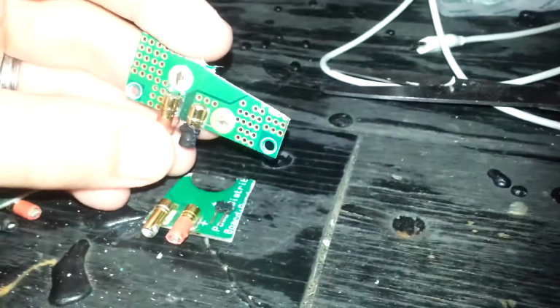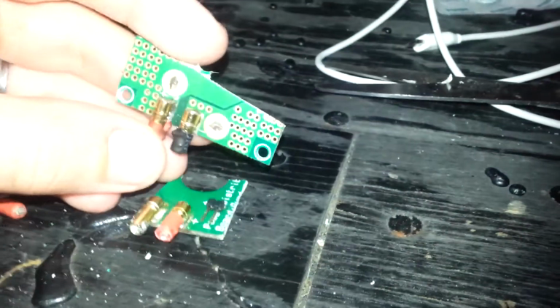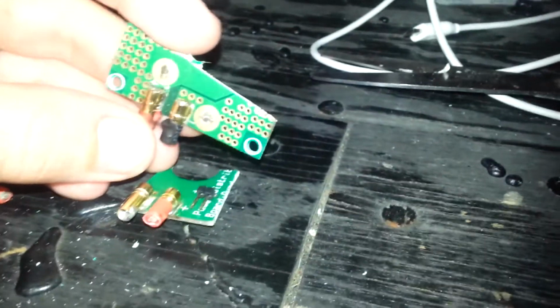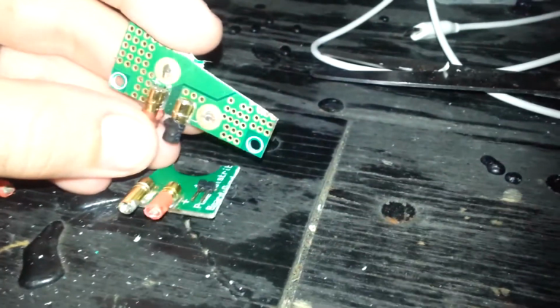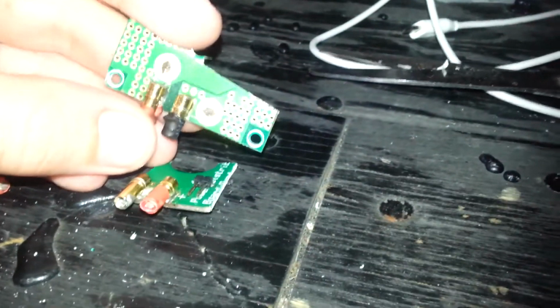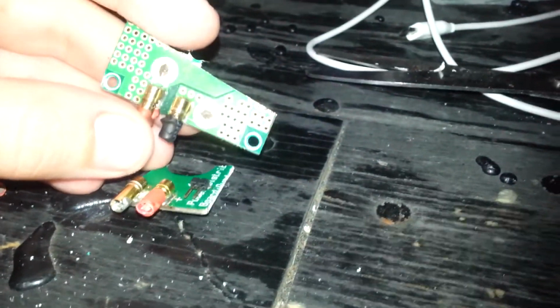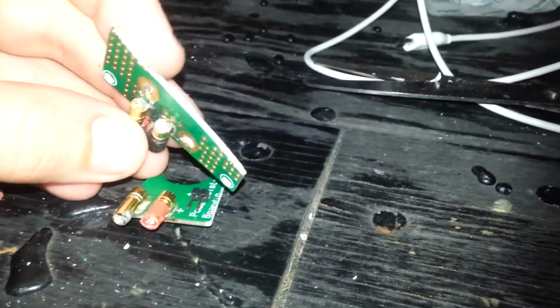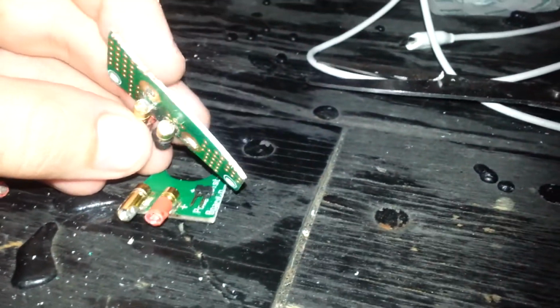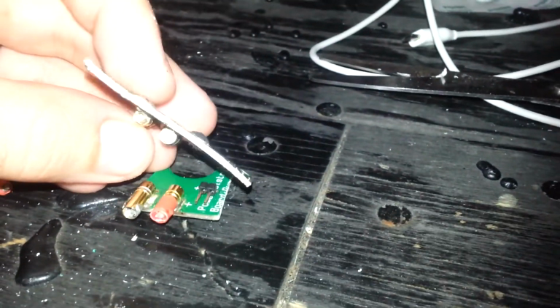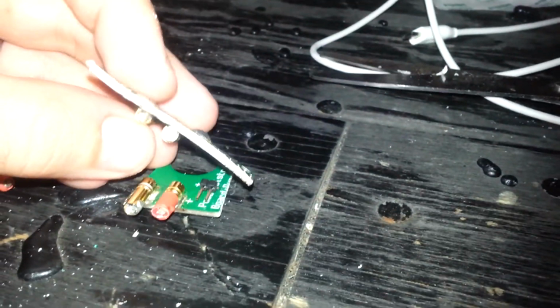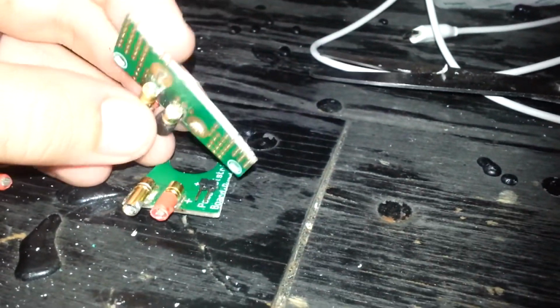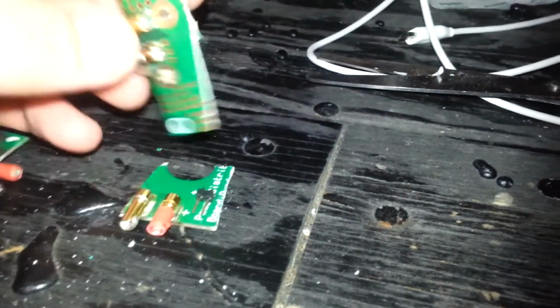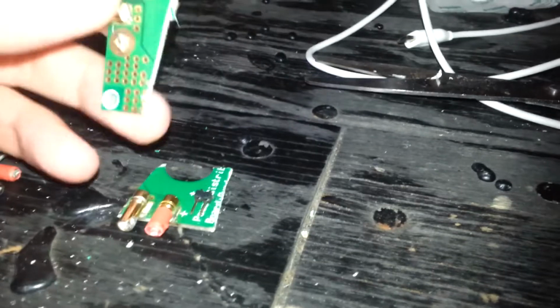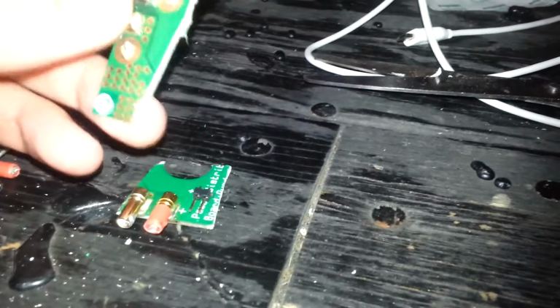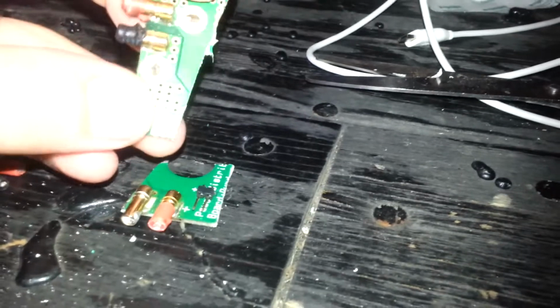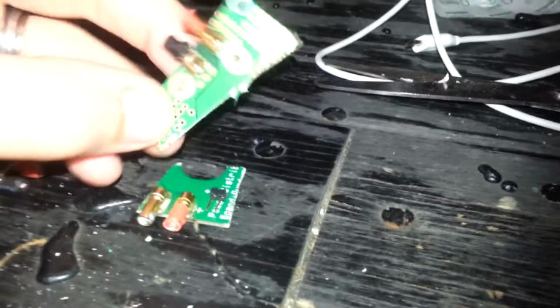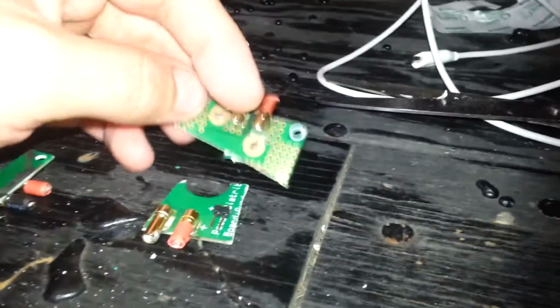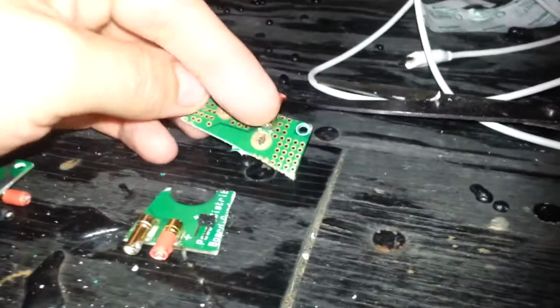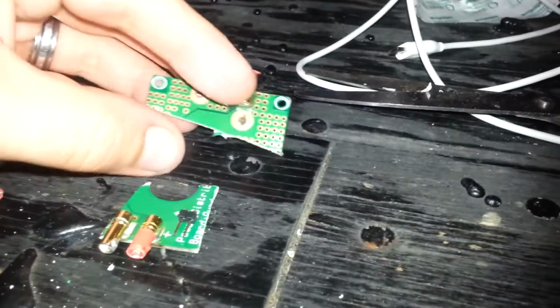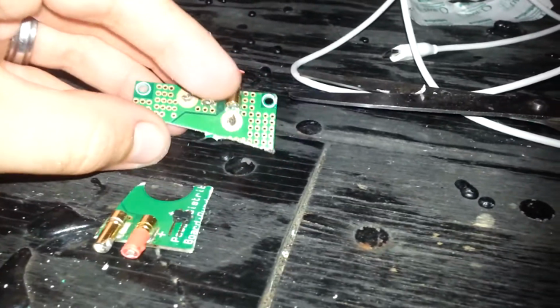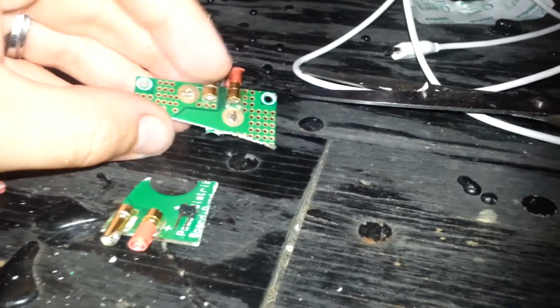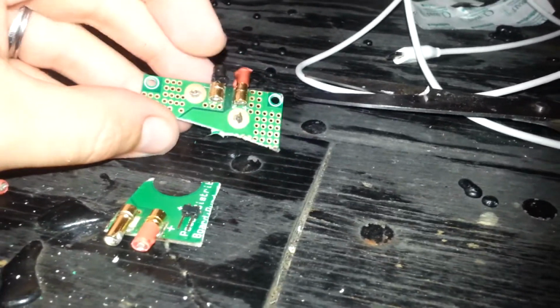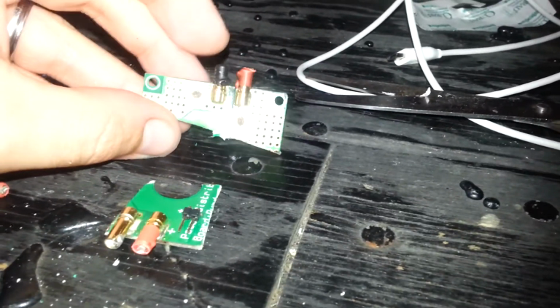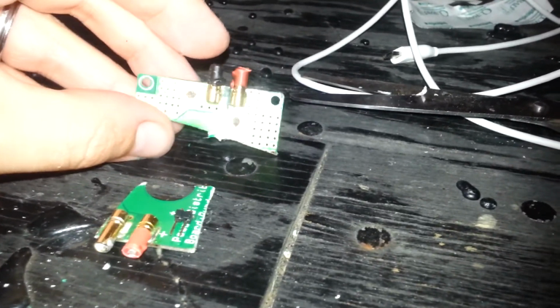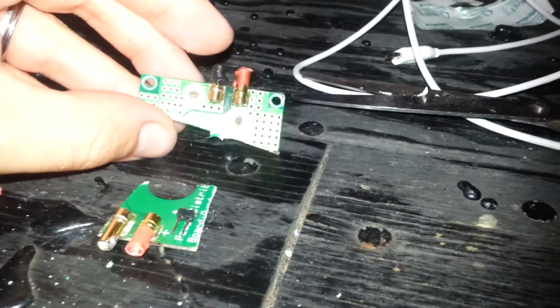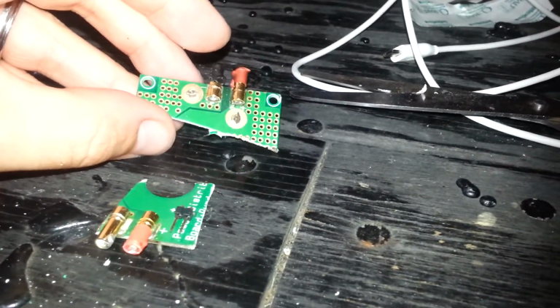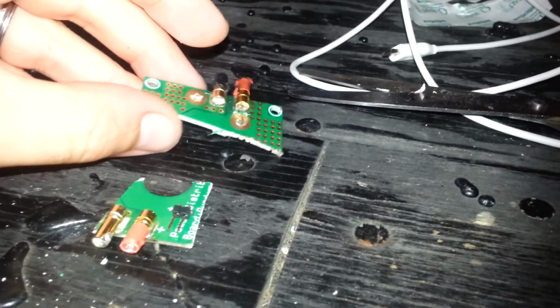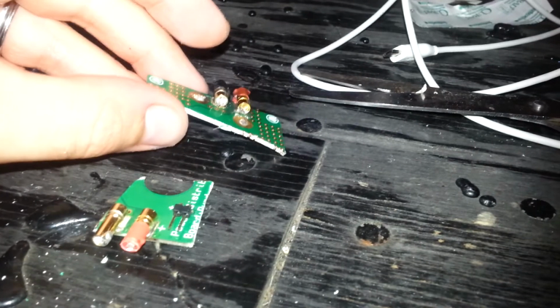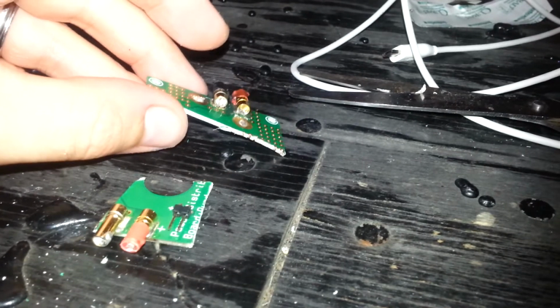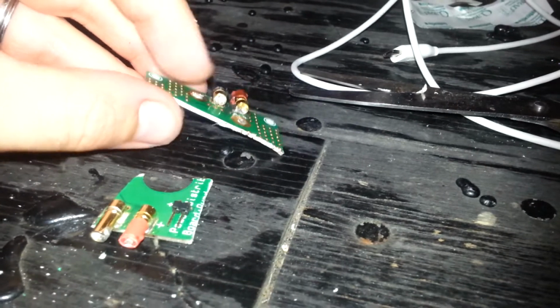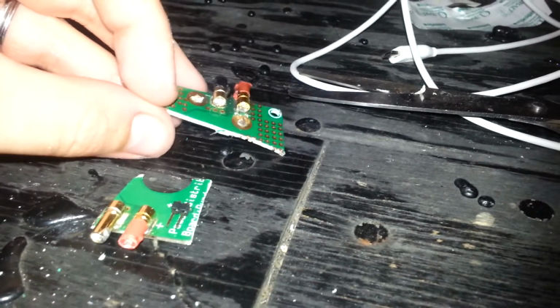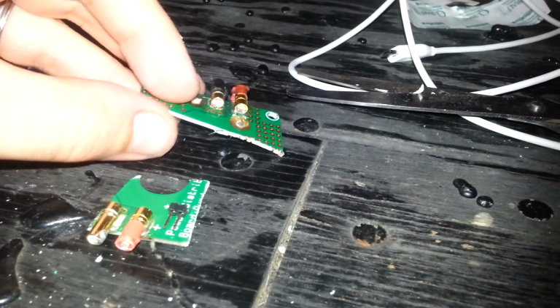Hey guys, Eric740T here. I just wanted to cut apart the Hobby King power distribution board and have a look and see why it just won't provide the current flow you need and it just doesn't.